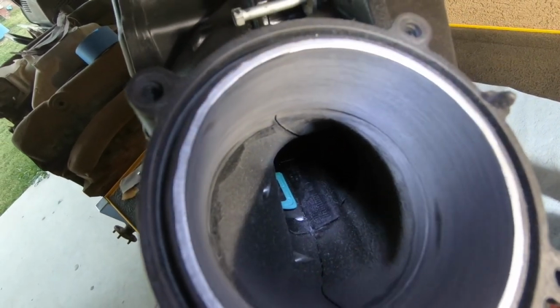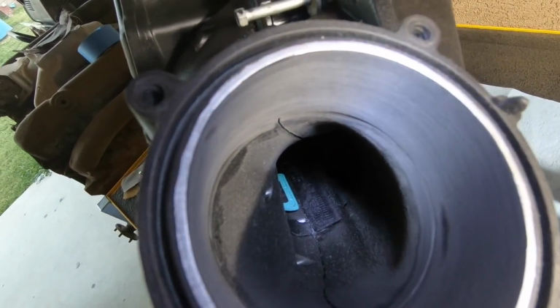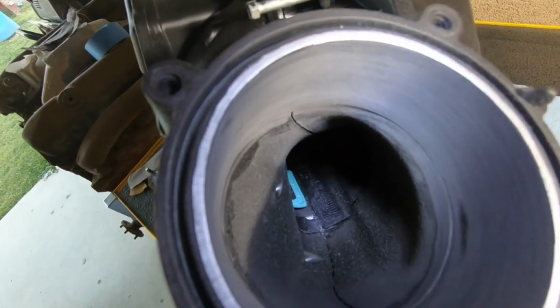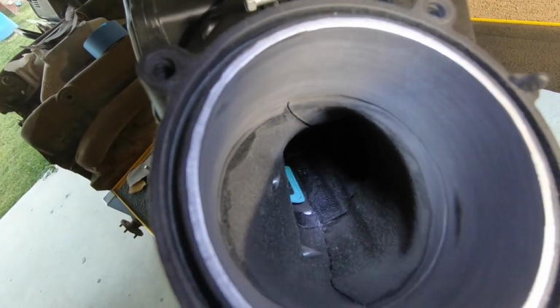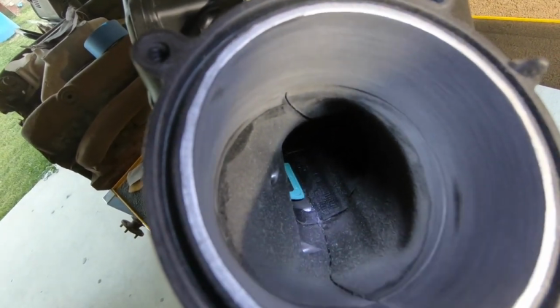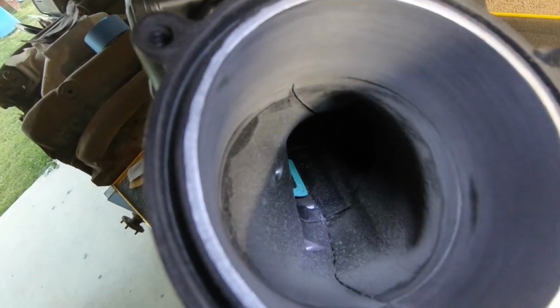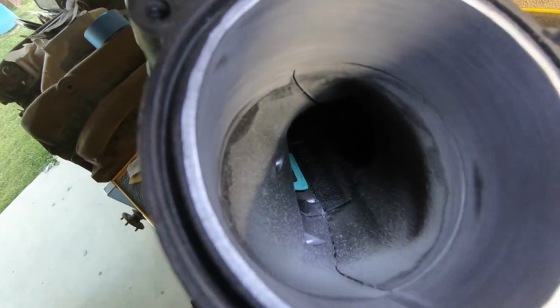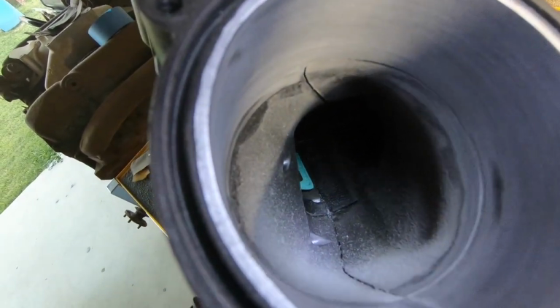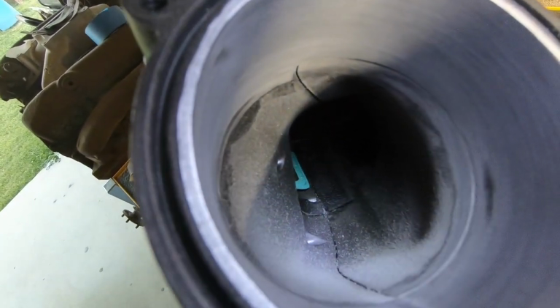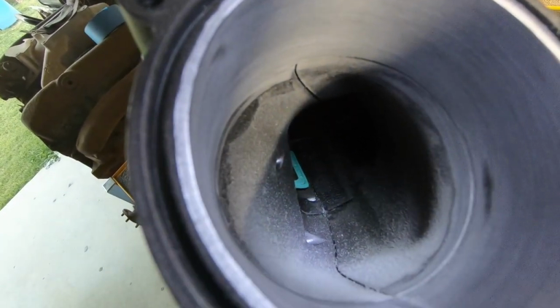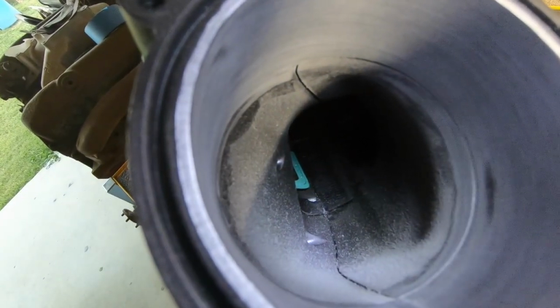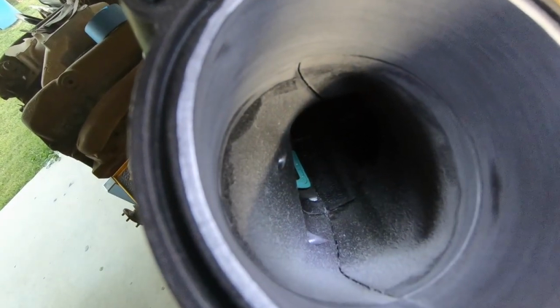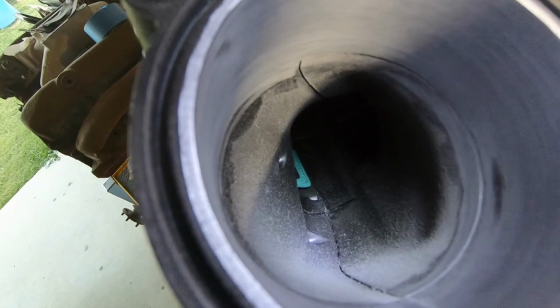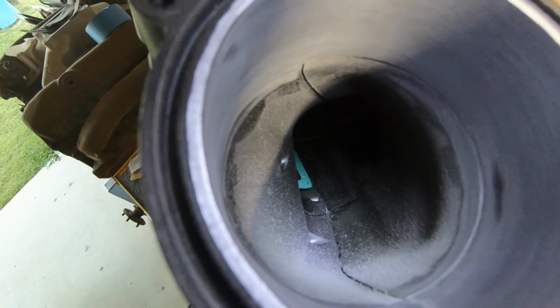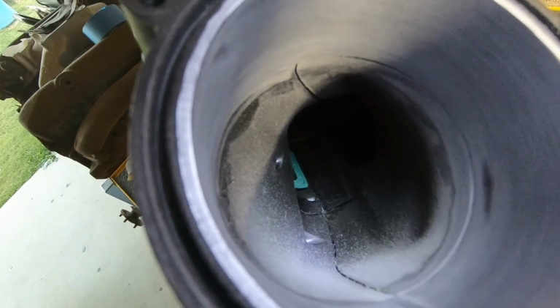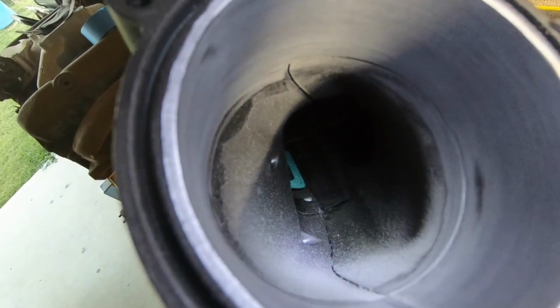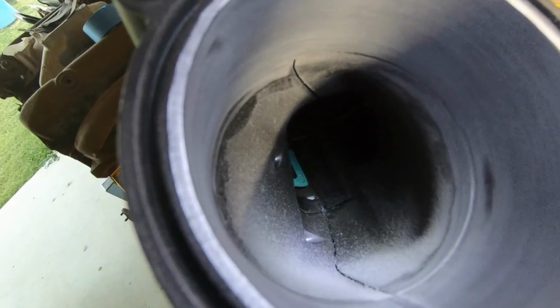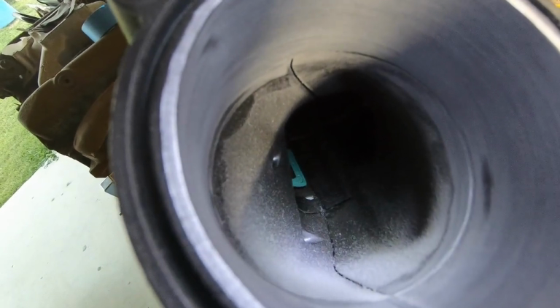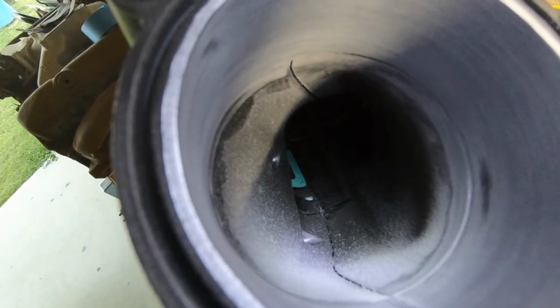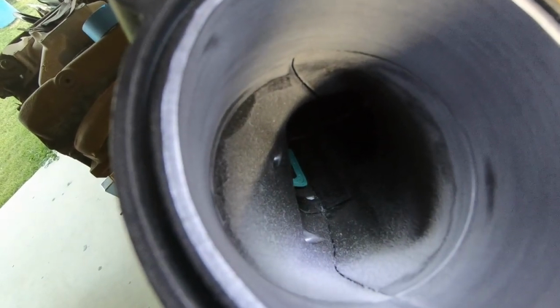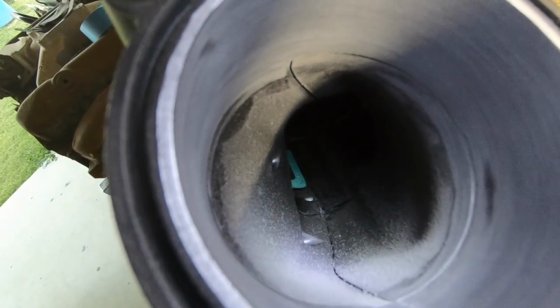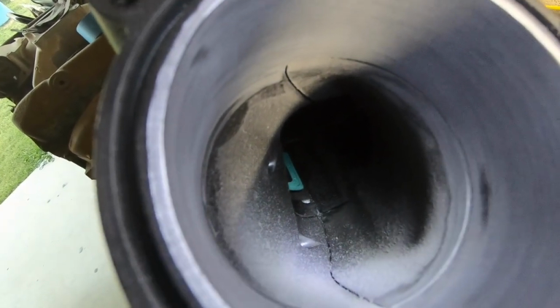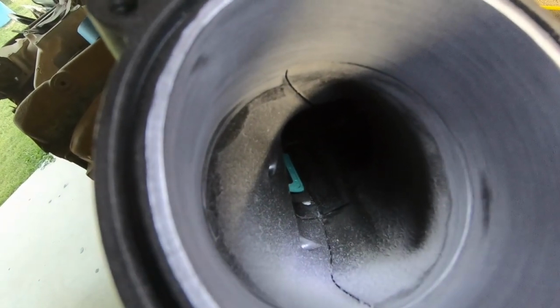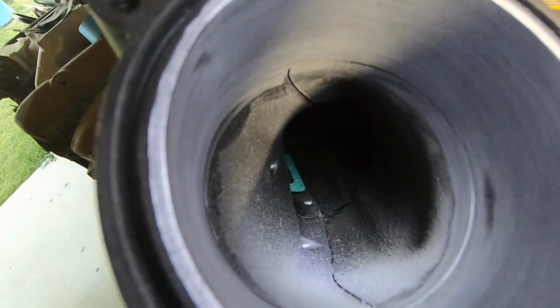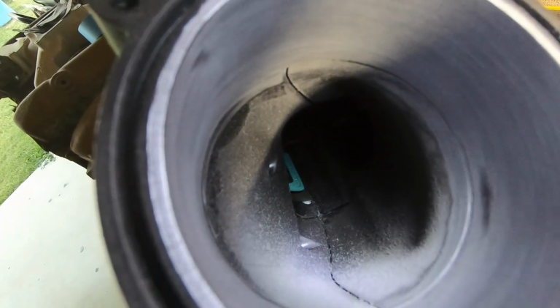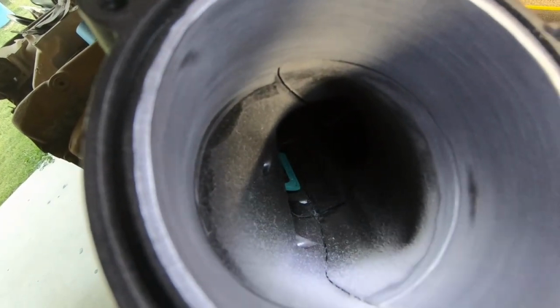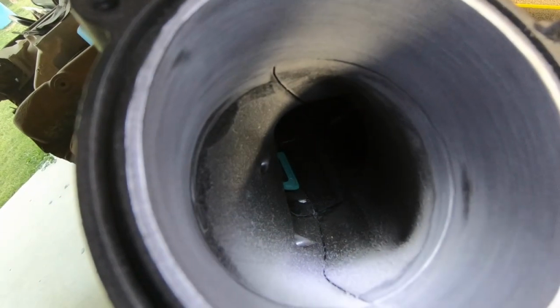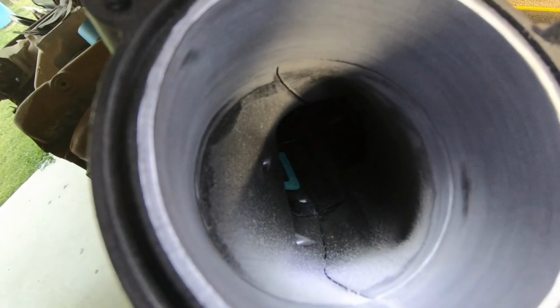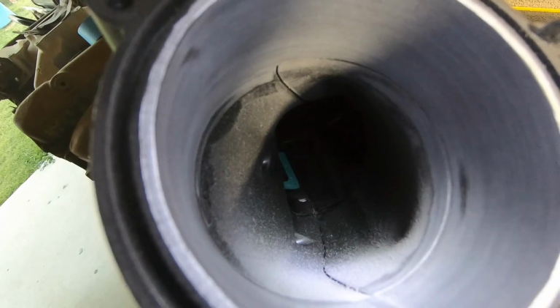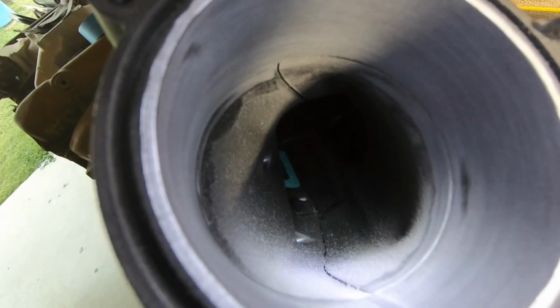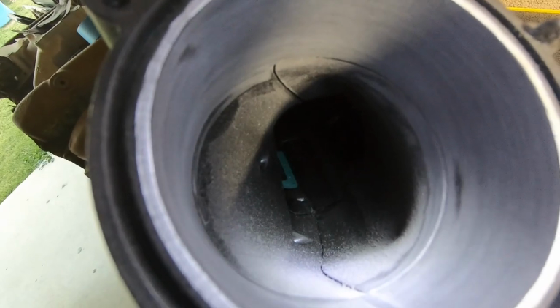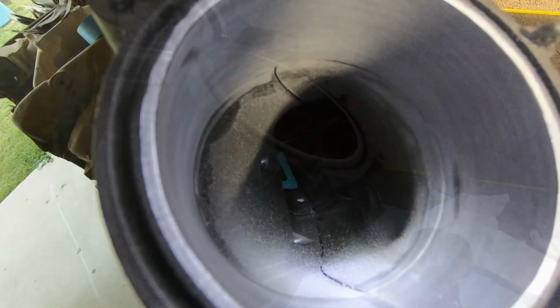Smoothing all the transitions towards the back — you can see that little lip where the bottom section of the plenum meets the upper half. Where the composites are joined together it's kind of rough and sticks out quite a bit more than the top section.